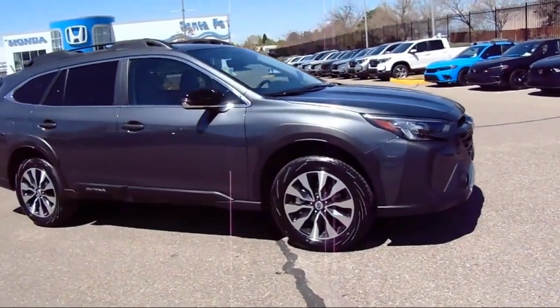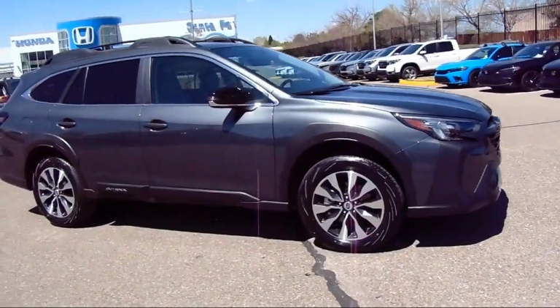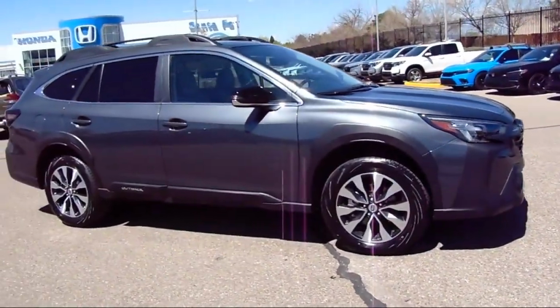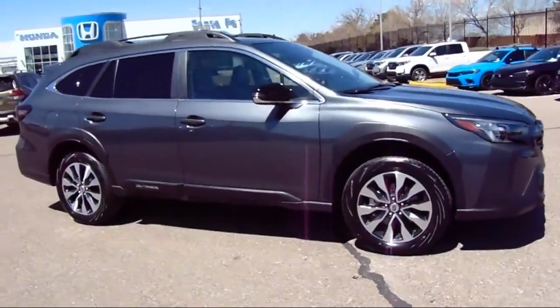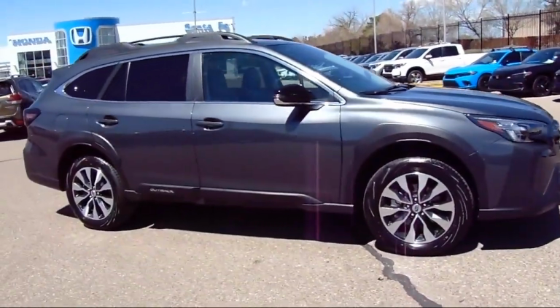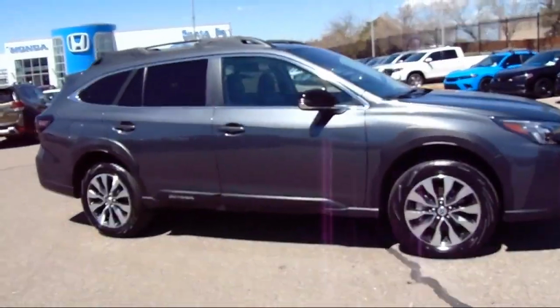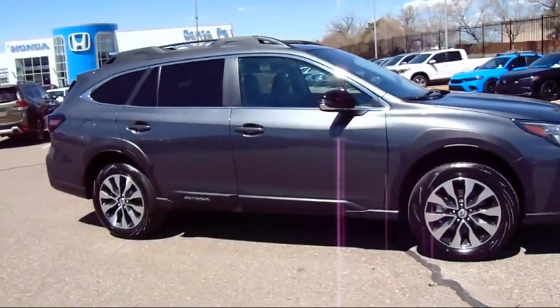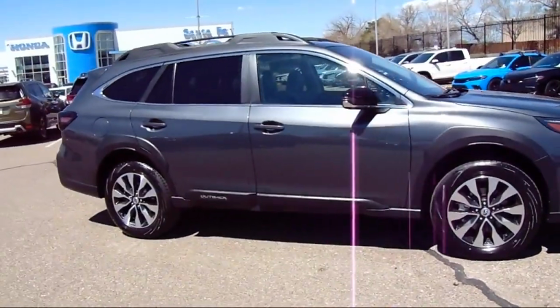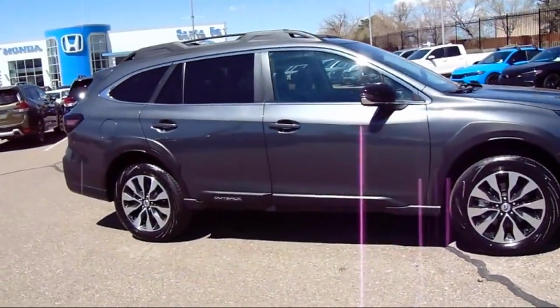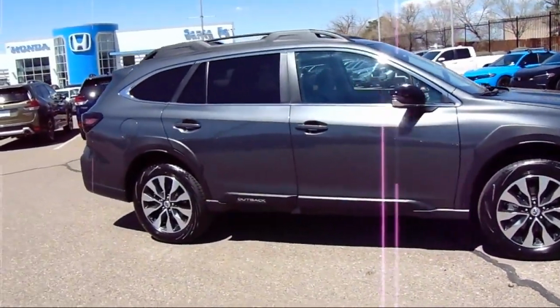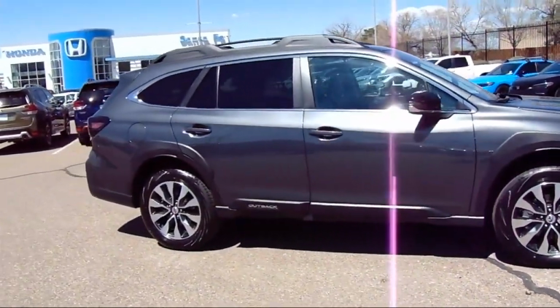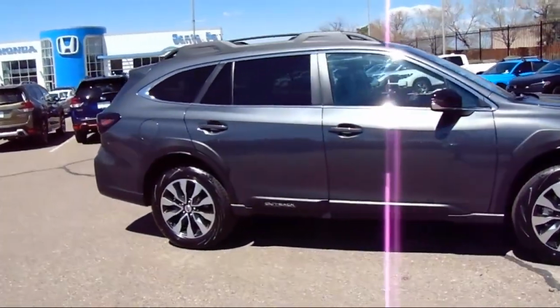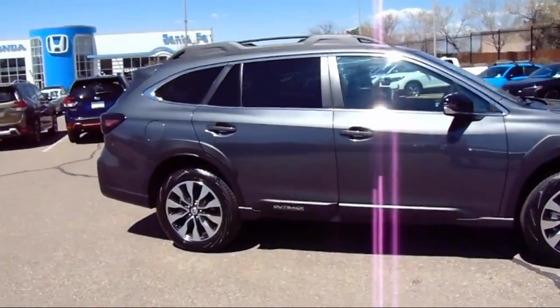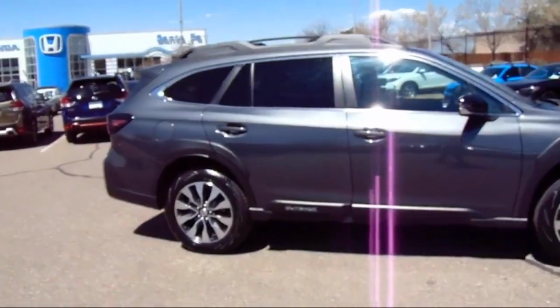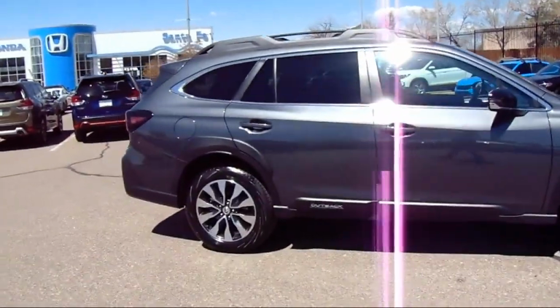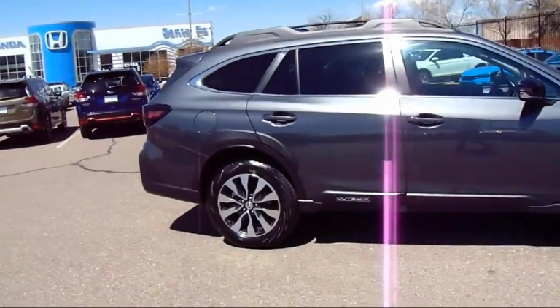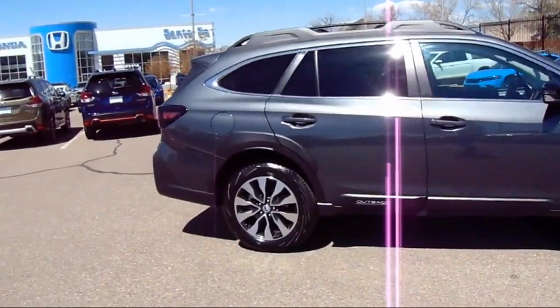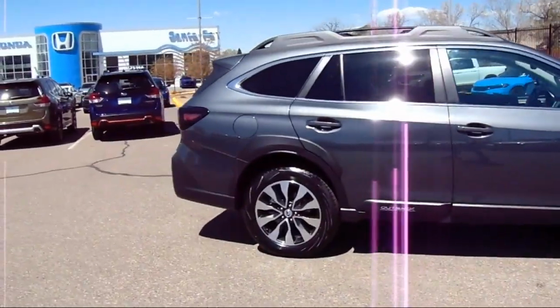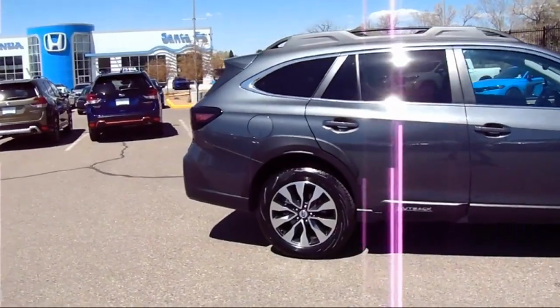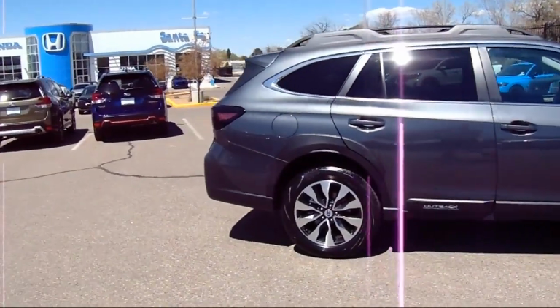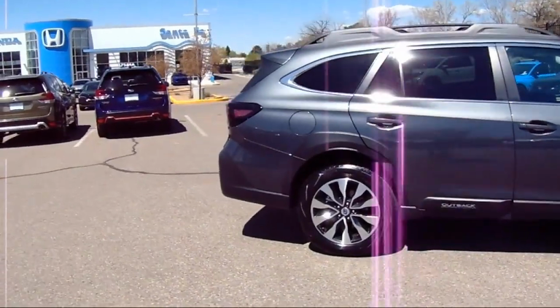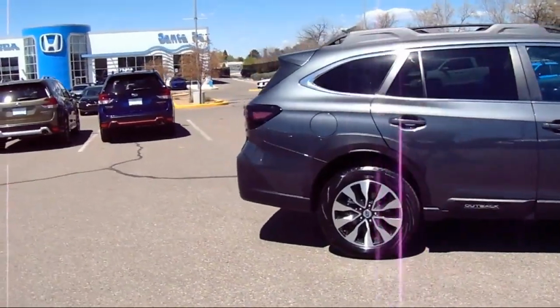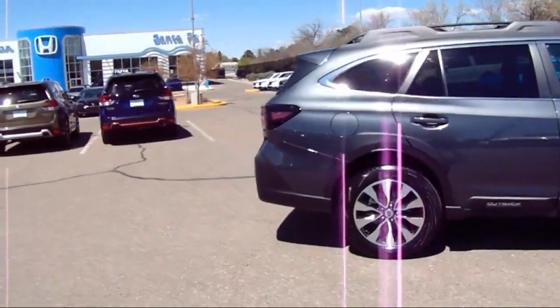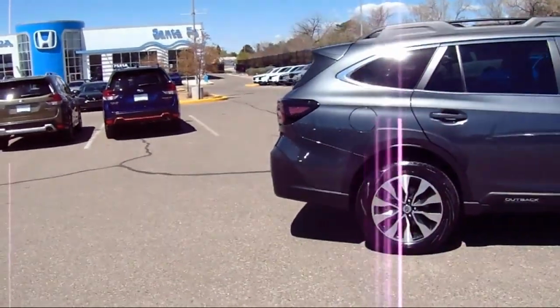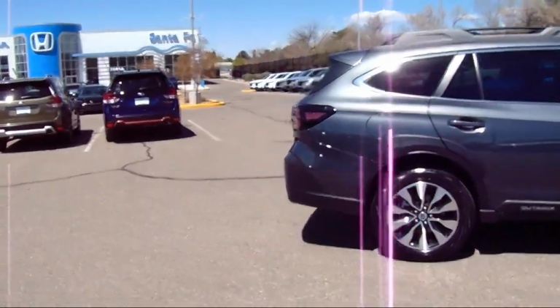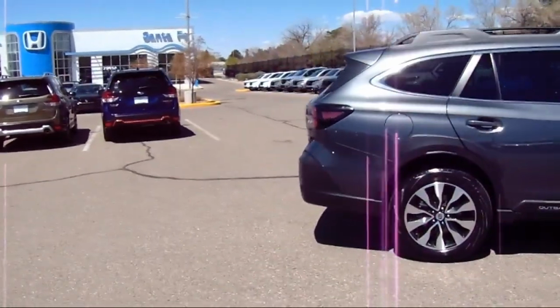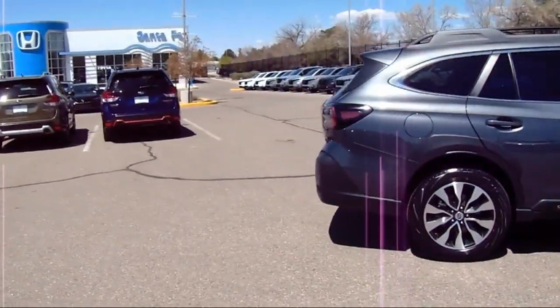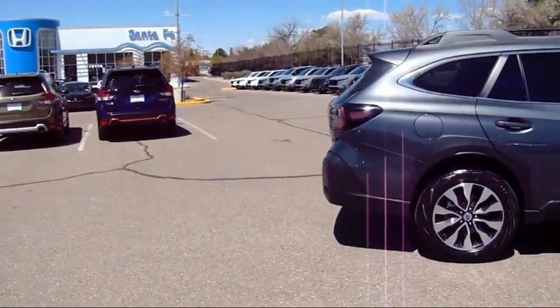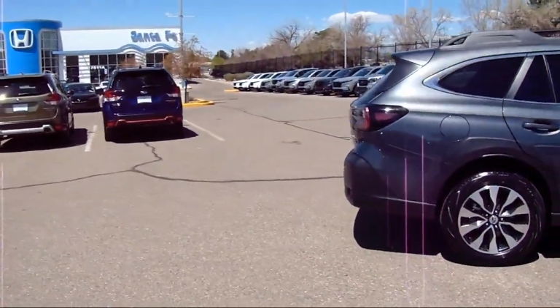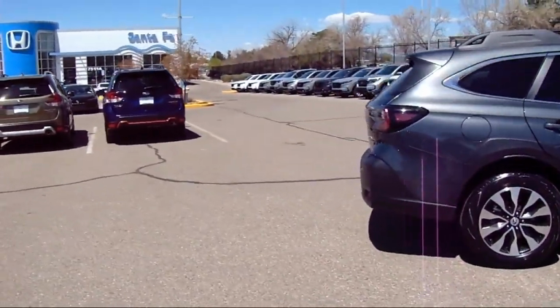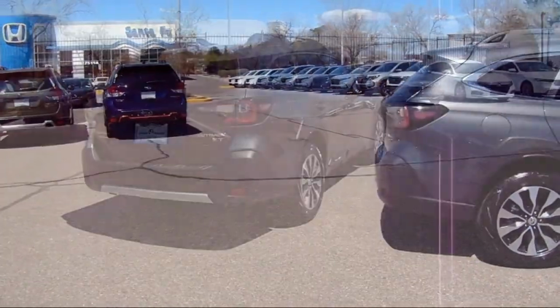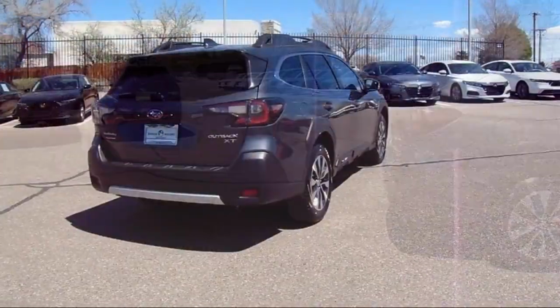All wheel drive, auto high beam headlamp control, alloy wheels, keyless entry, and has less than 5,000 miles on the odometer.